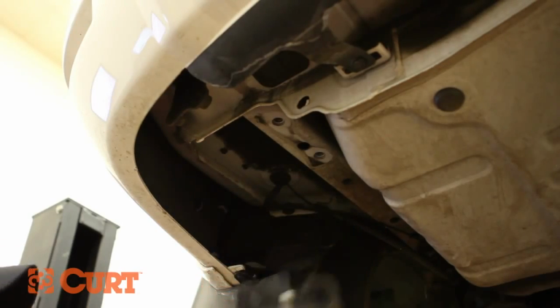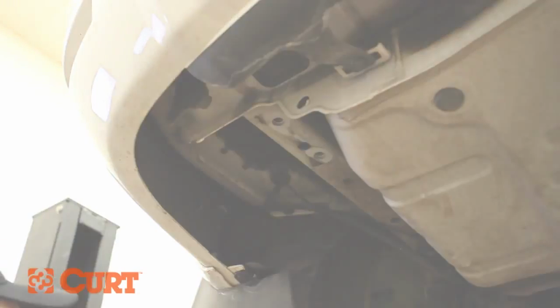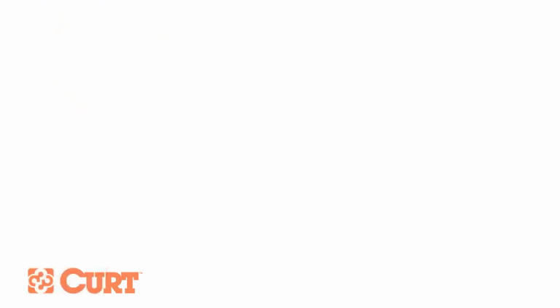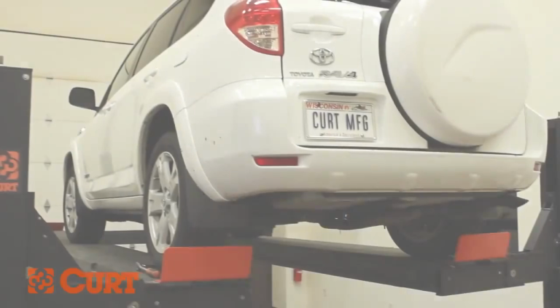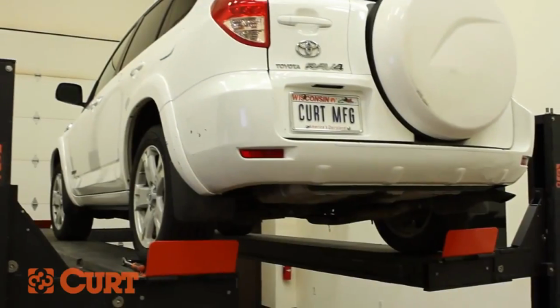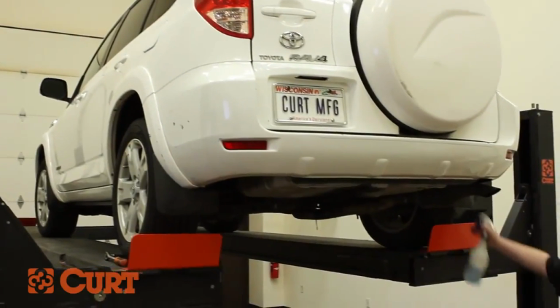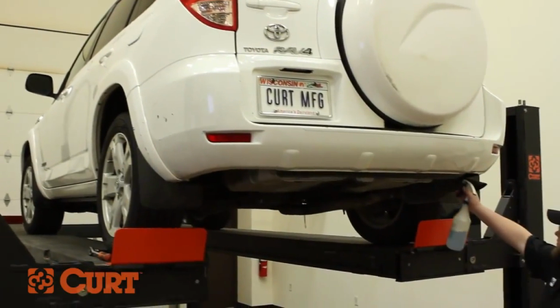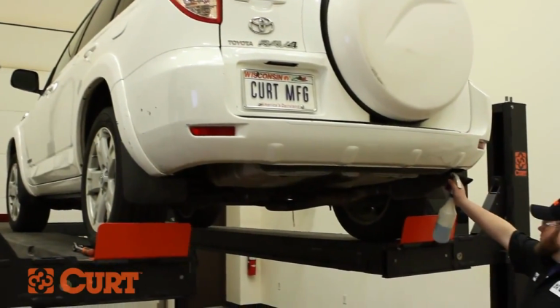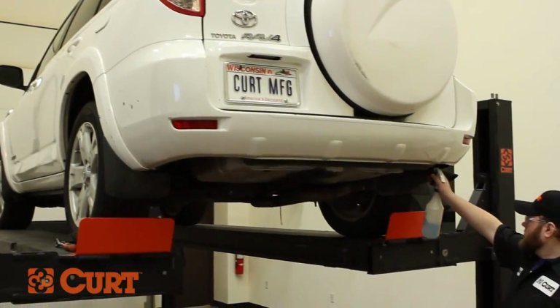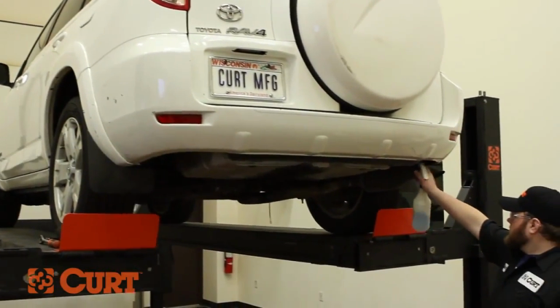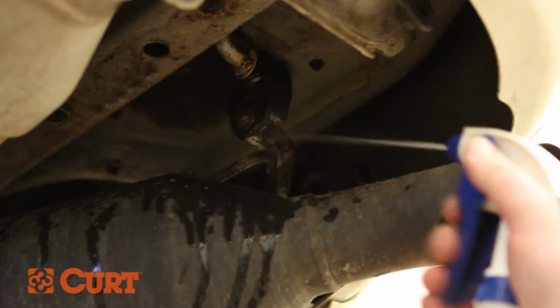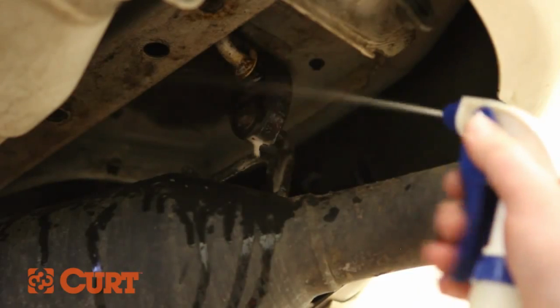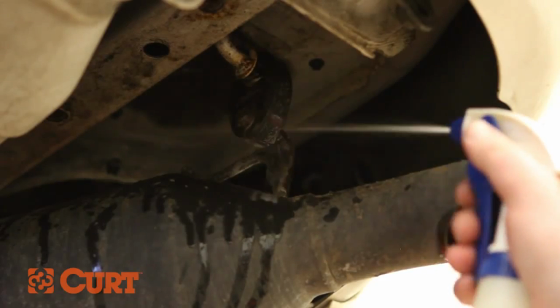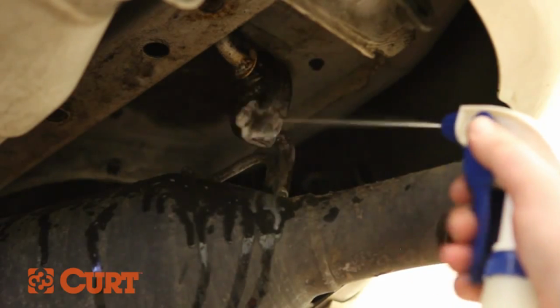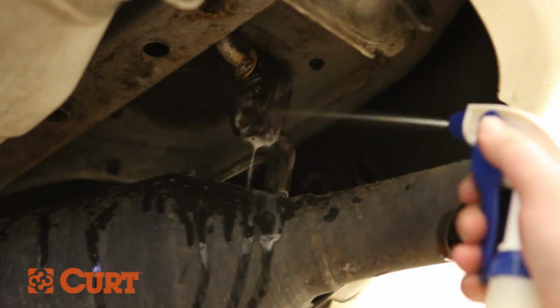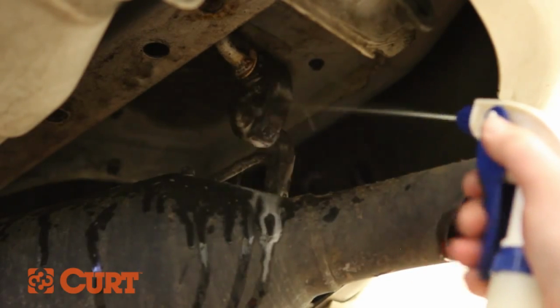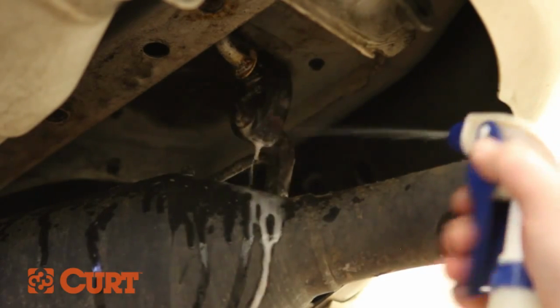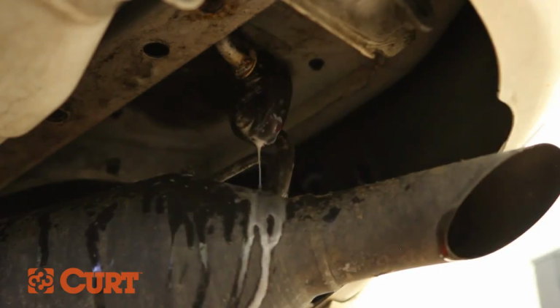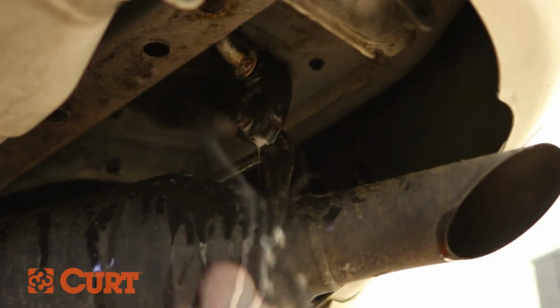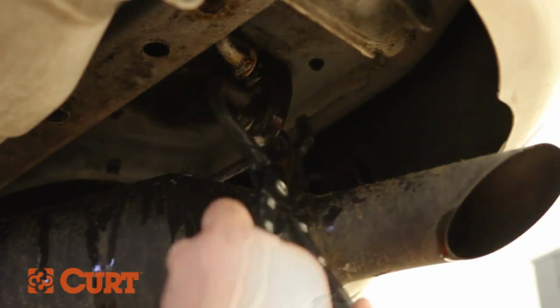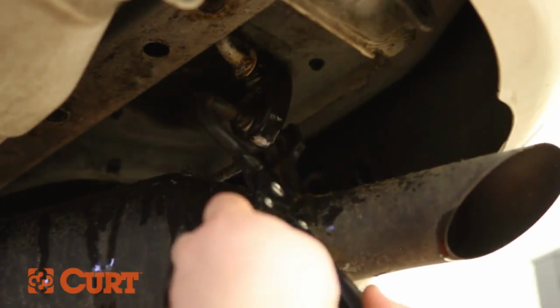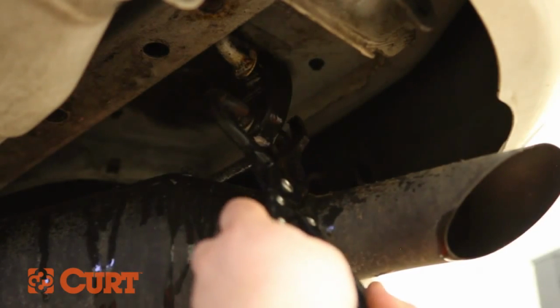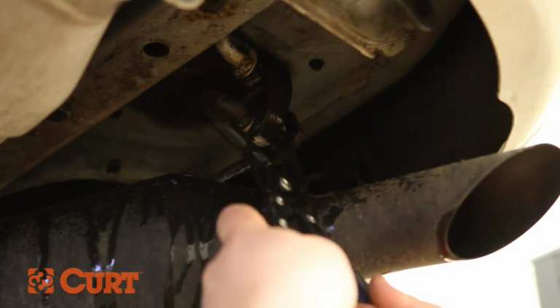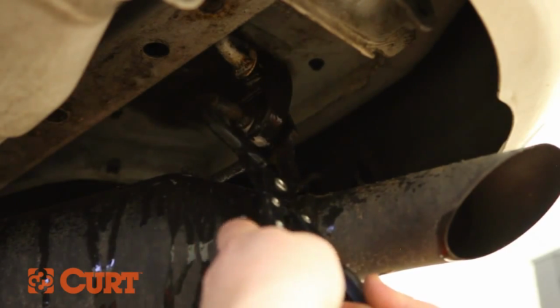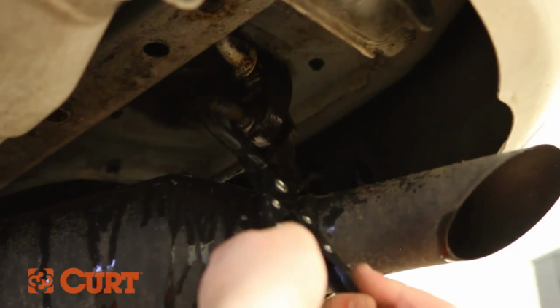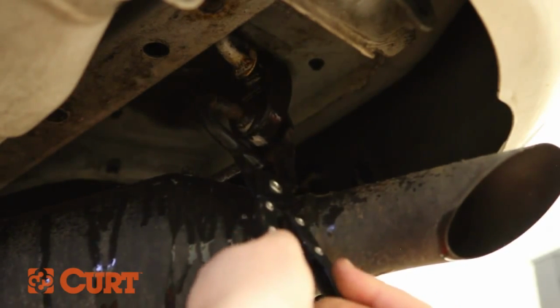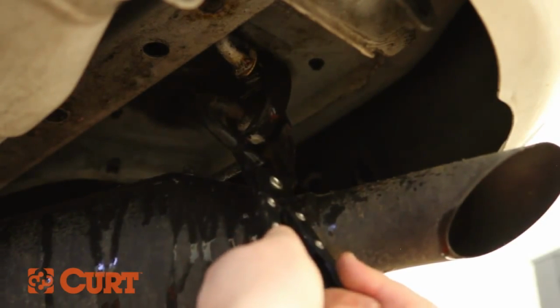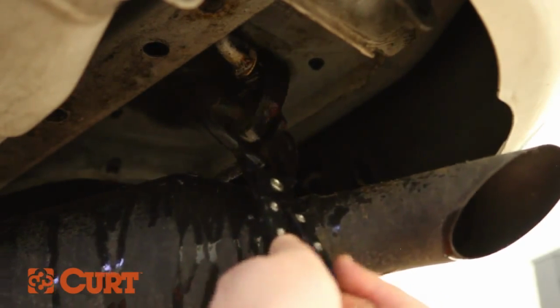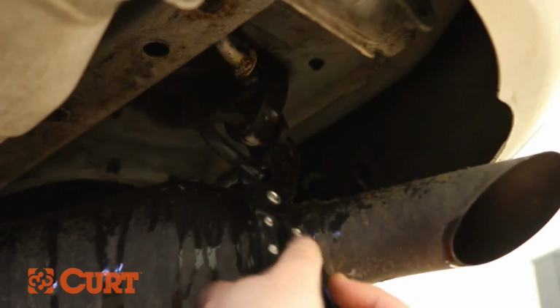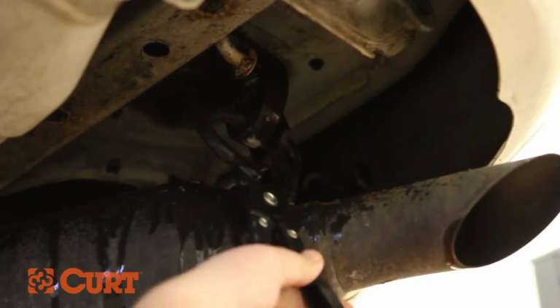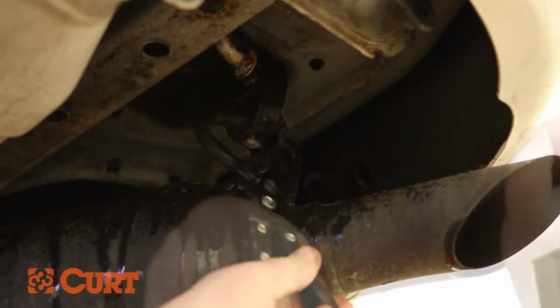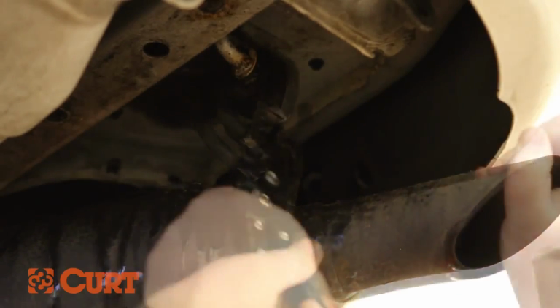Use a spray lubricant or soapy water mixture and spray down the exhaust system's rubber isolators. Use a specialty tool or pry bar and remove the rubber isolator from the exhaust hanger.